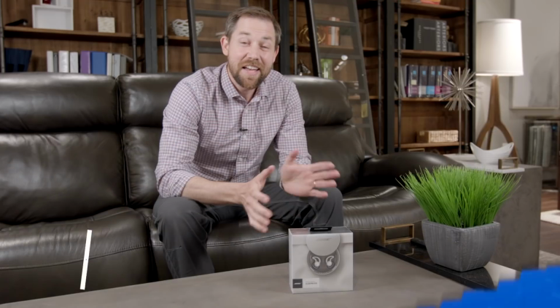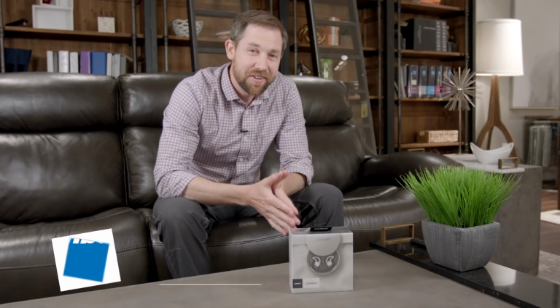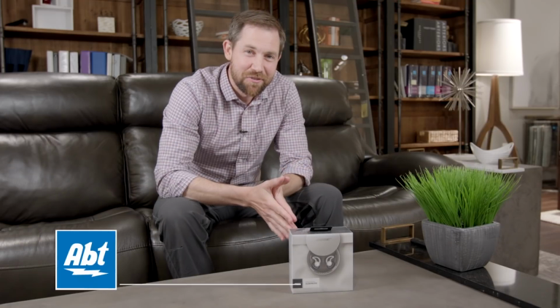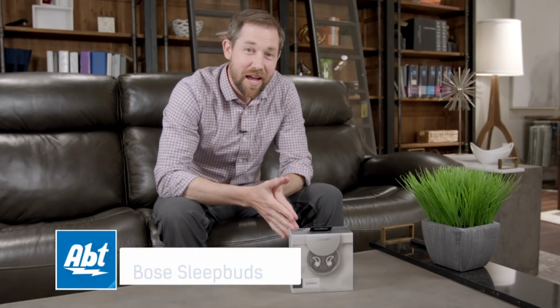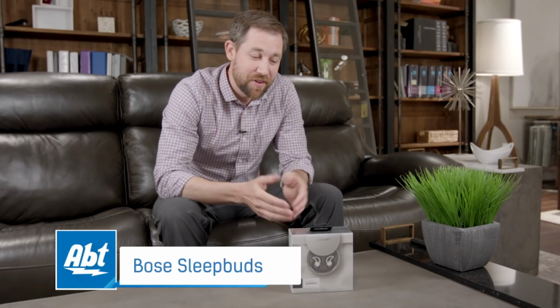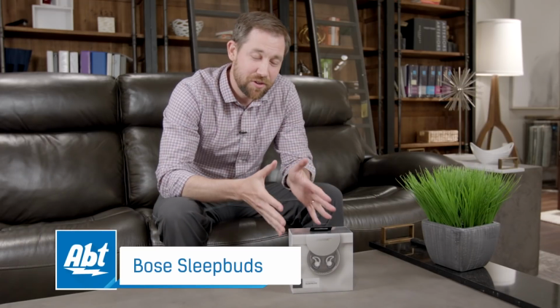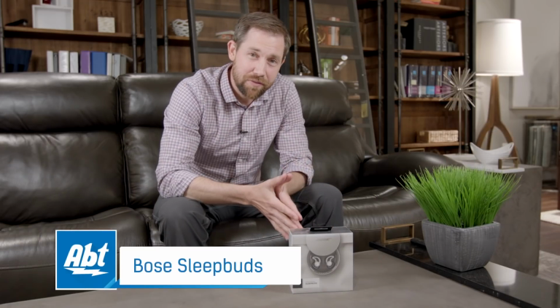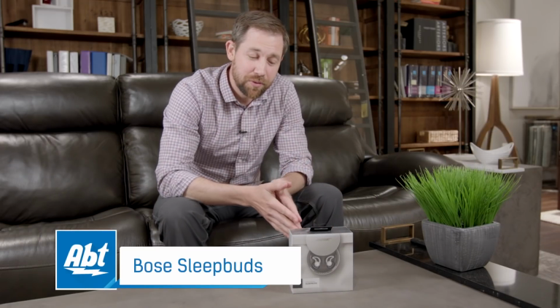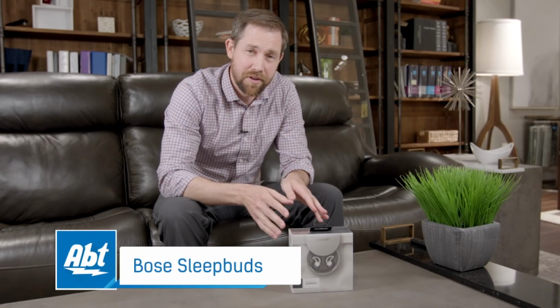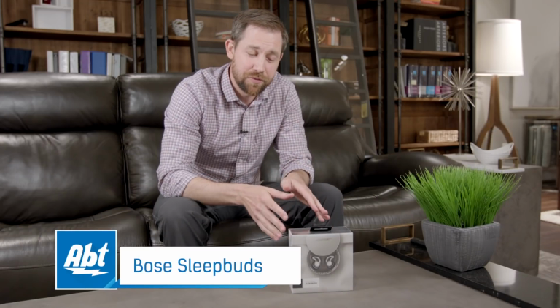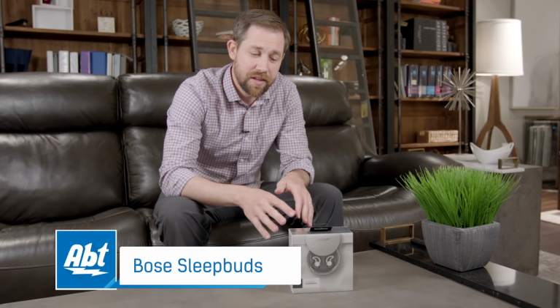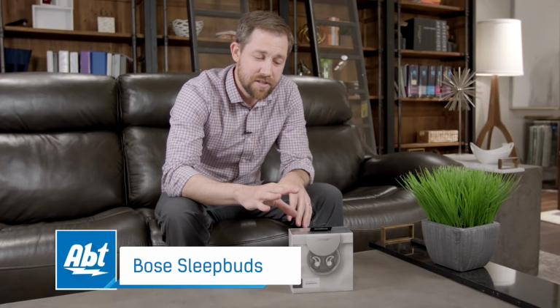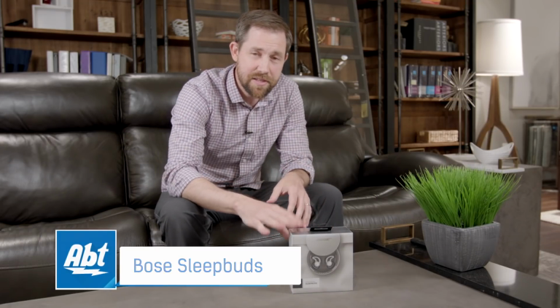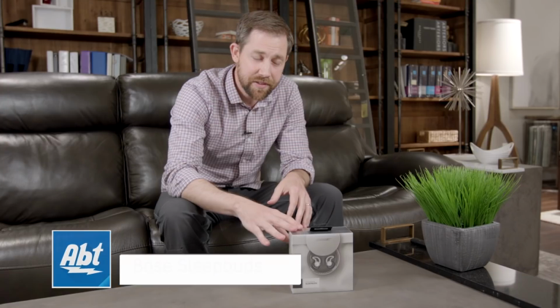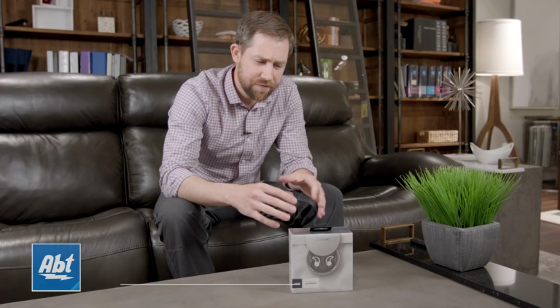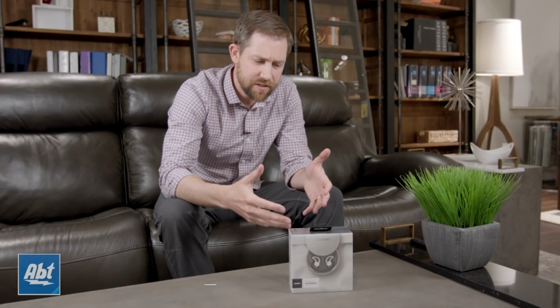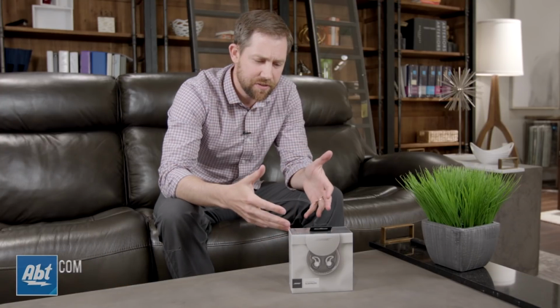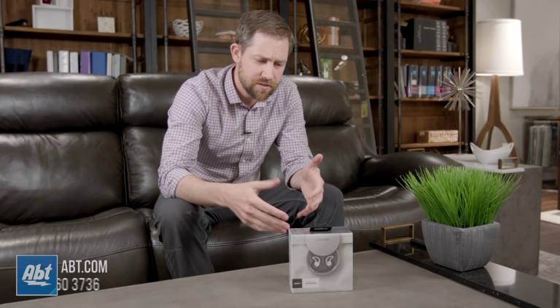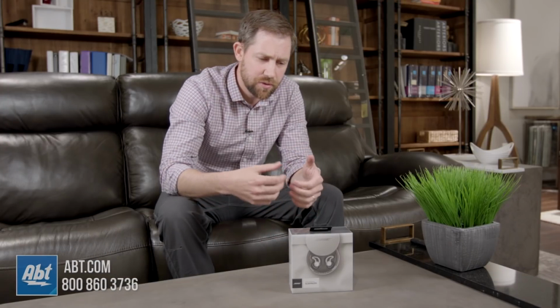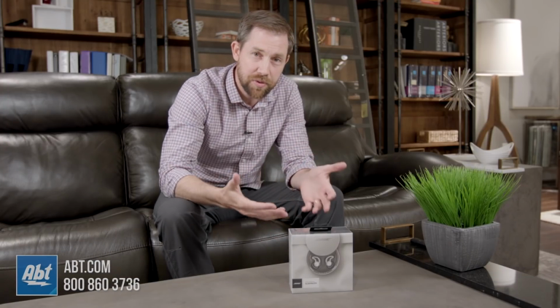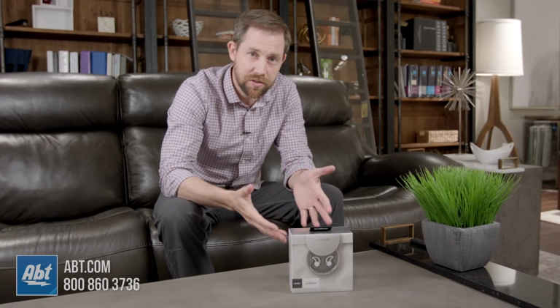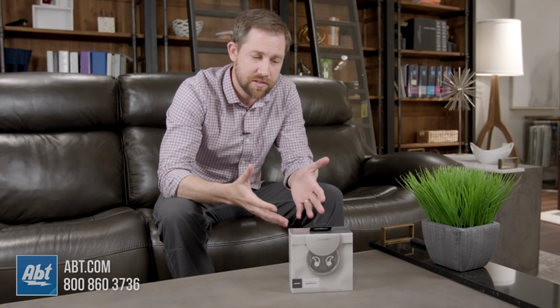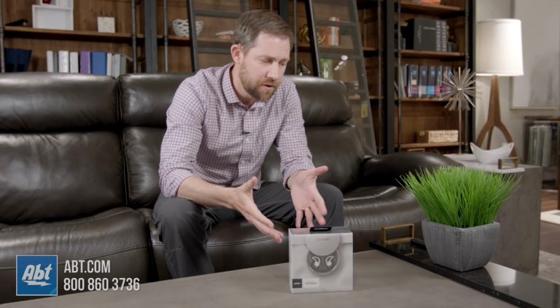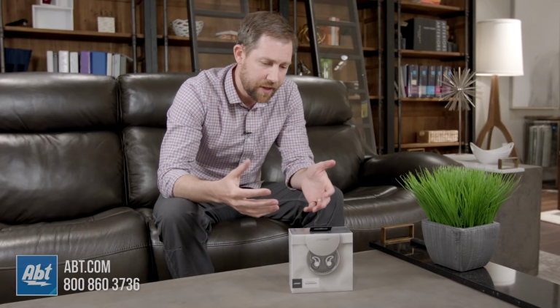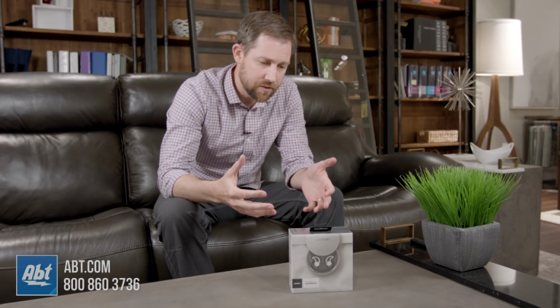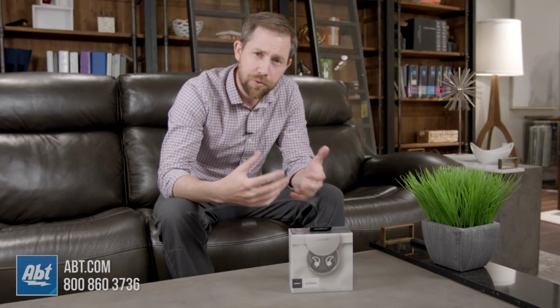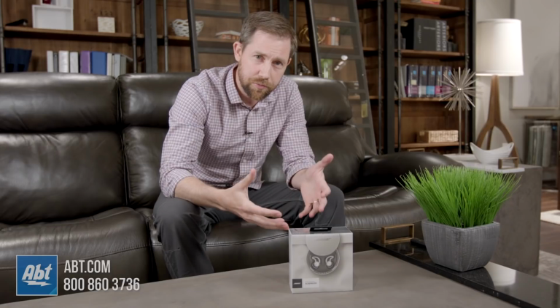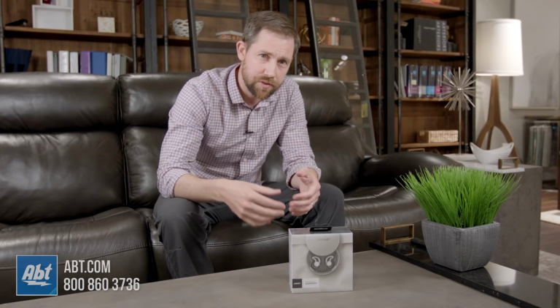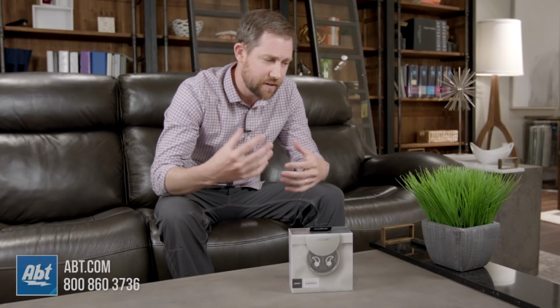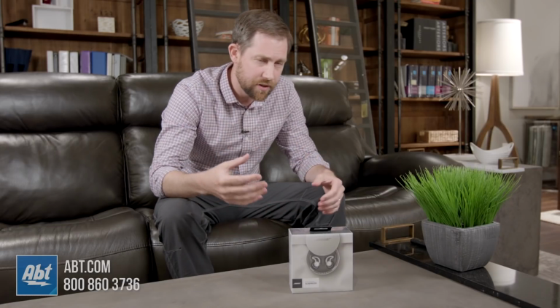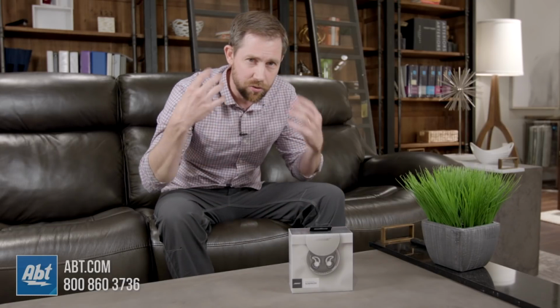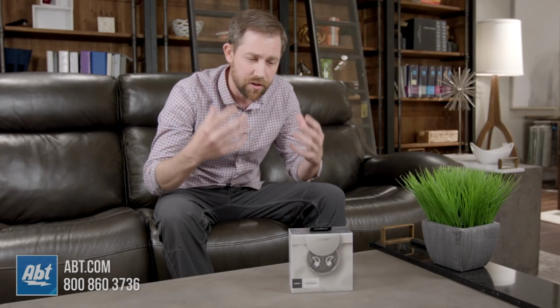Hey everybody, Carl here from Aft and we've got a brand new product from Bose that we're going to unbox for you today. These are the Sleep Buds and the idea behind these is to help you get a good night's sleep and keep you comfortable, so they're not on the ear or over the ear.